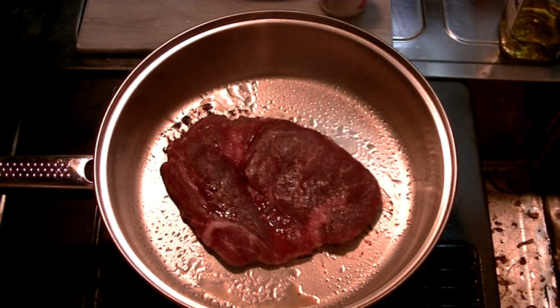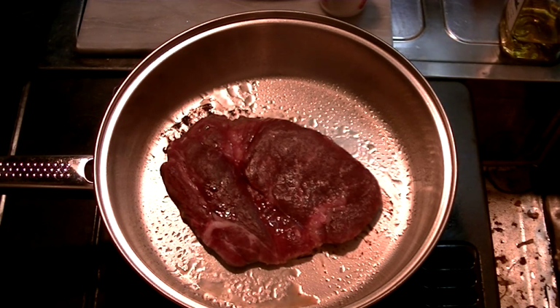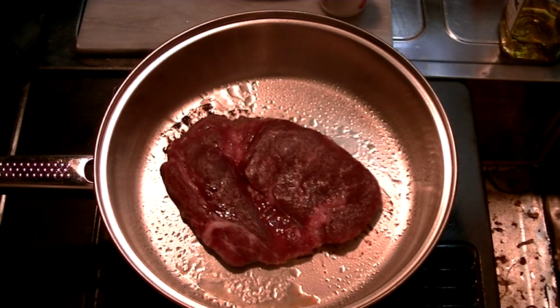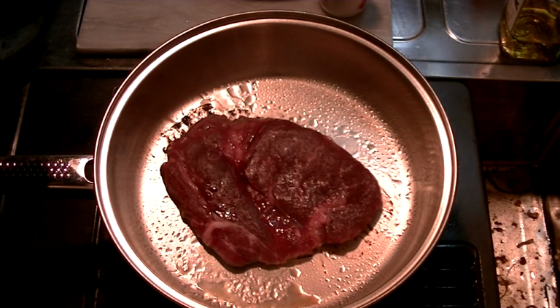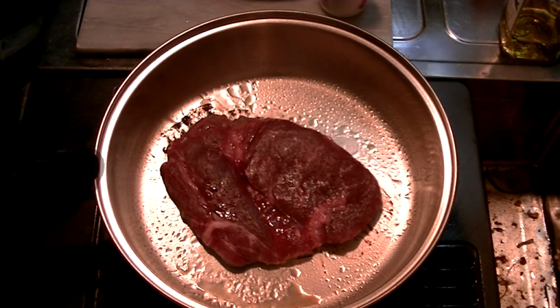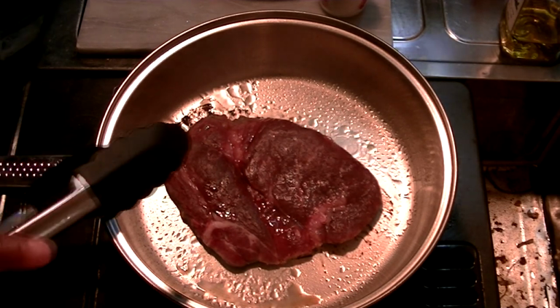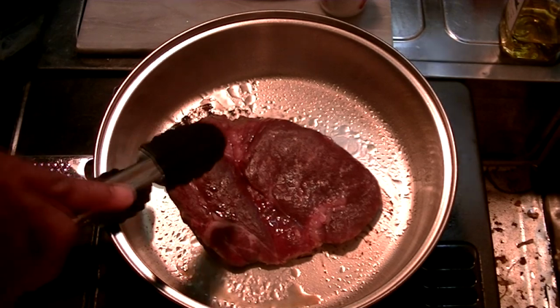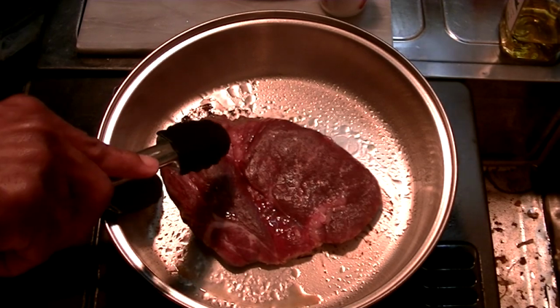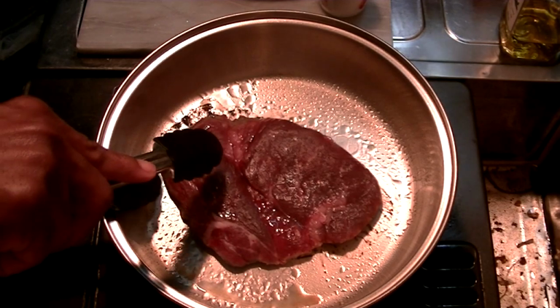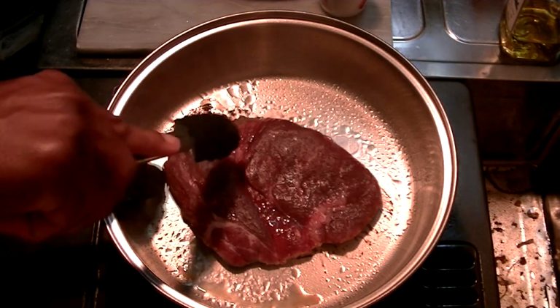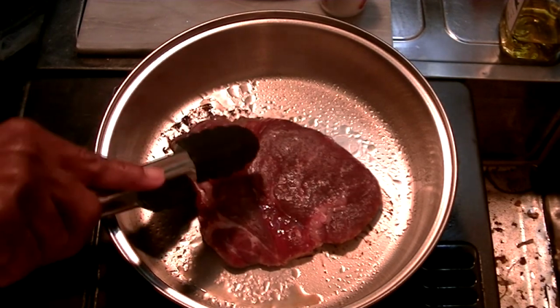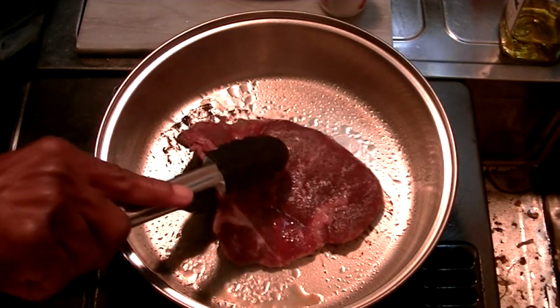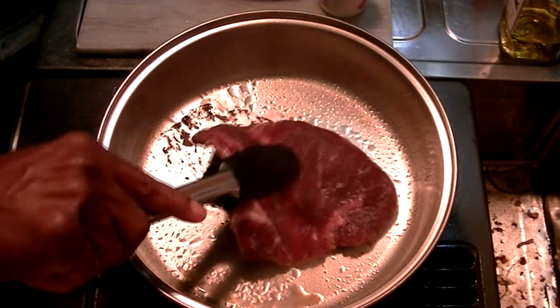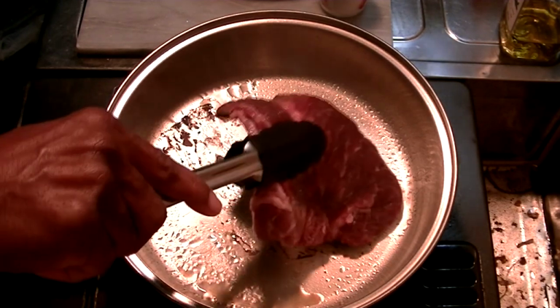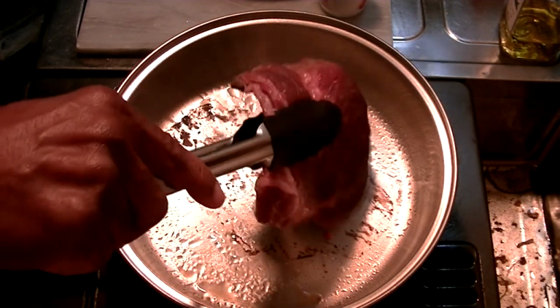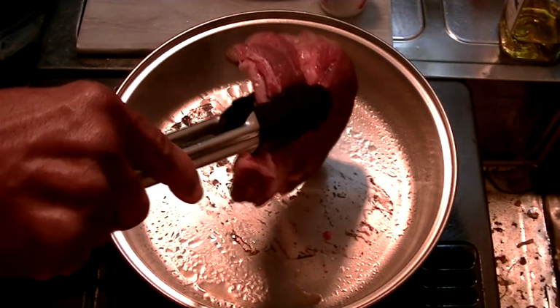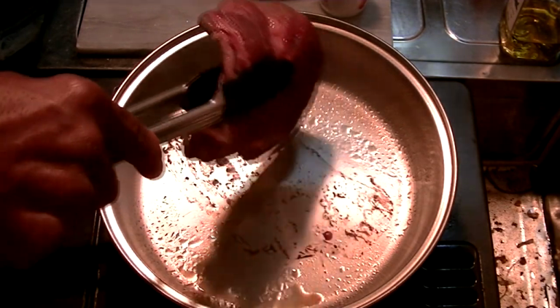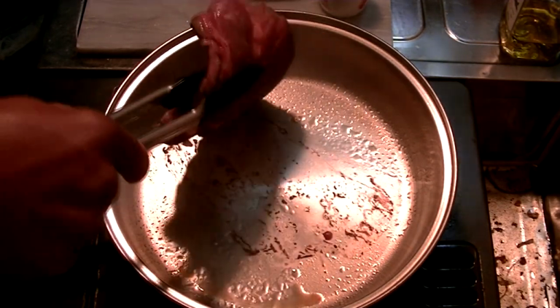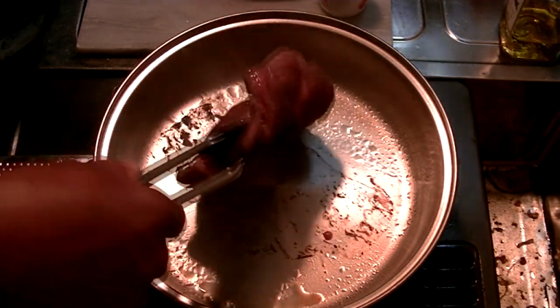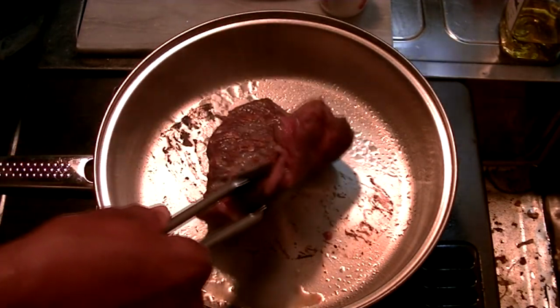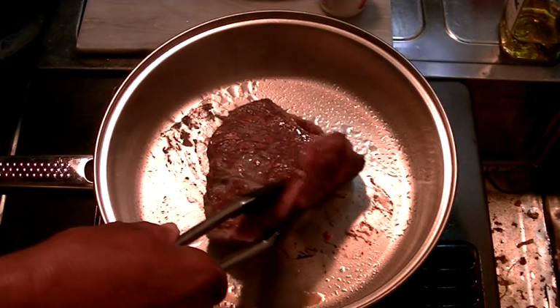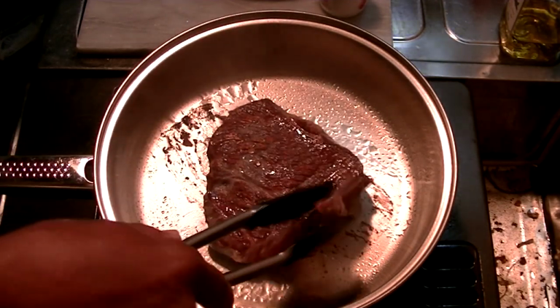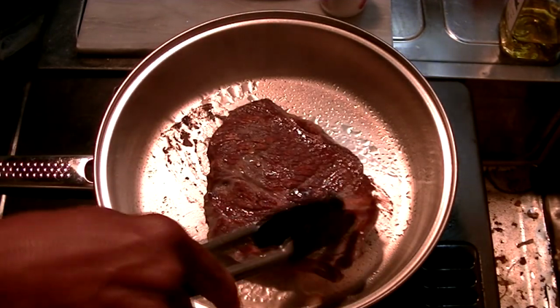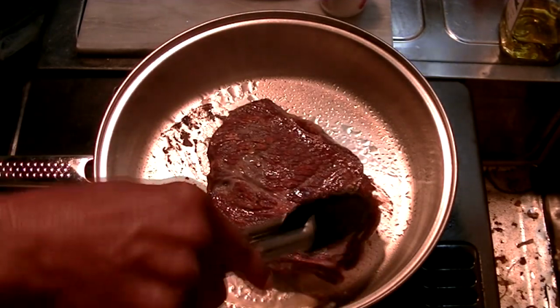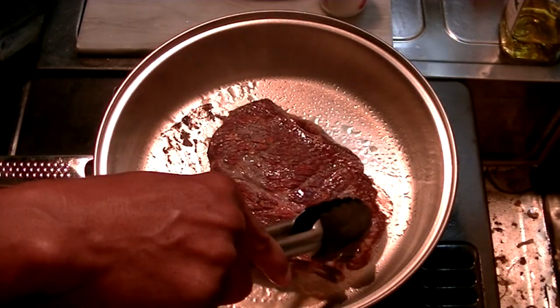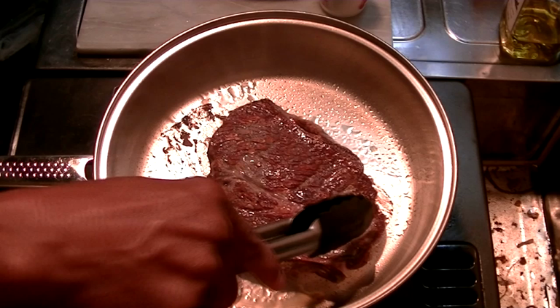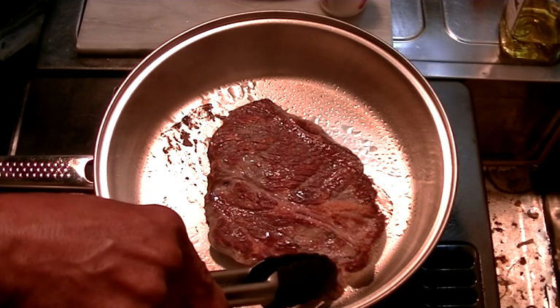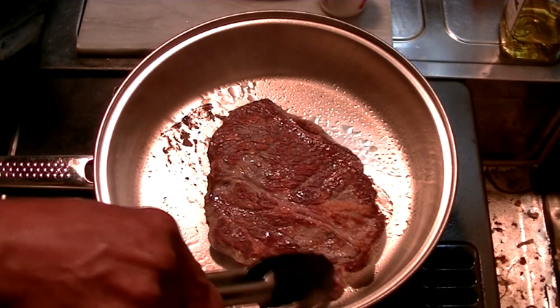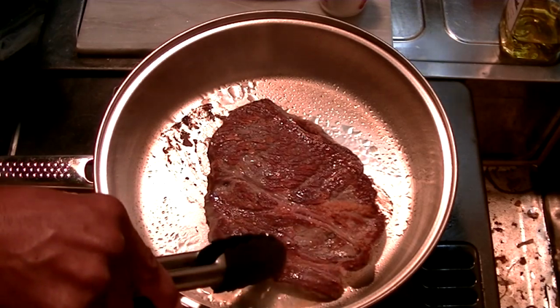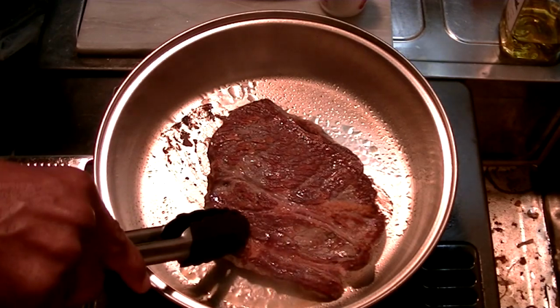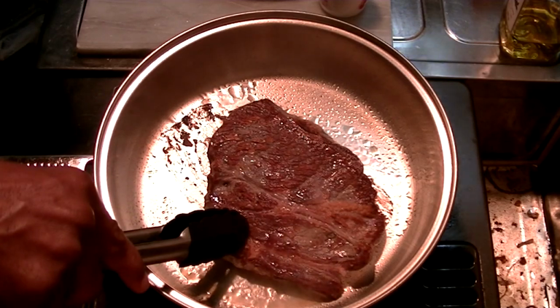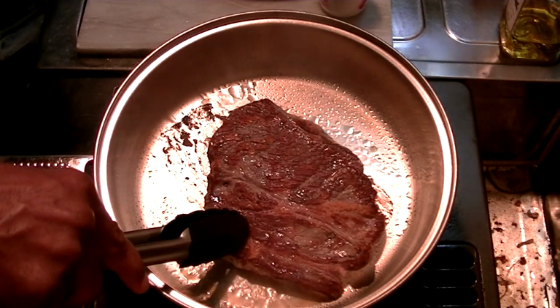Okay, let's turn her over. You see it comes up very easily. Another two minutes.